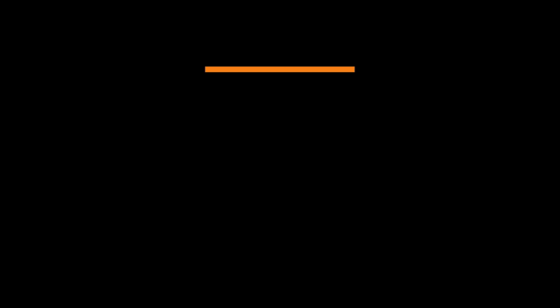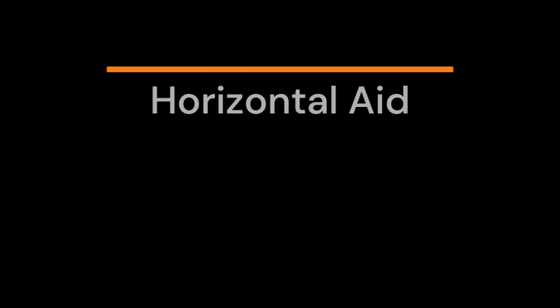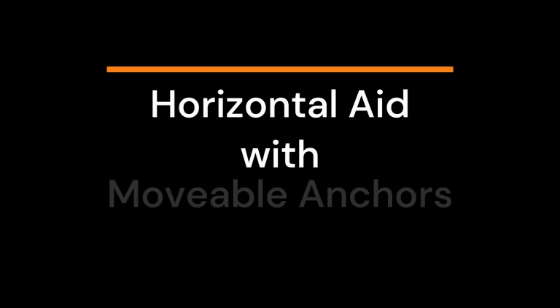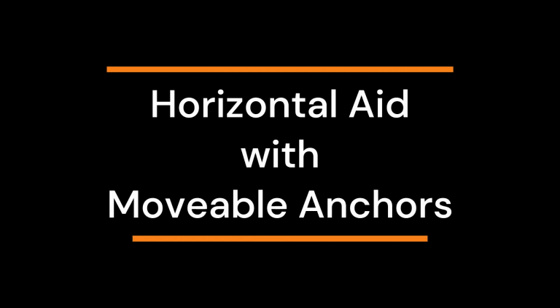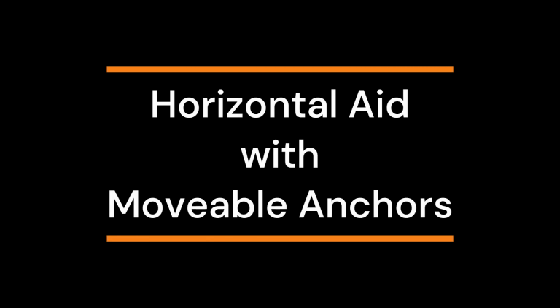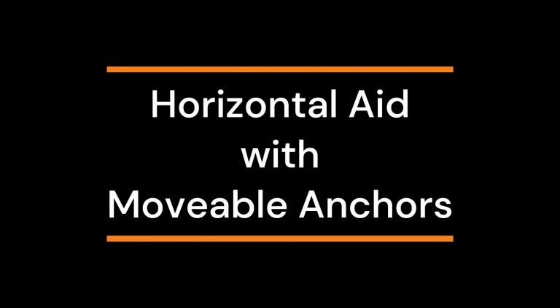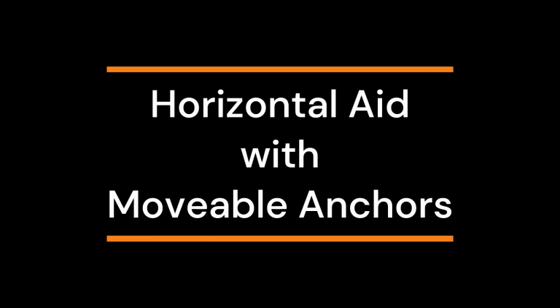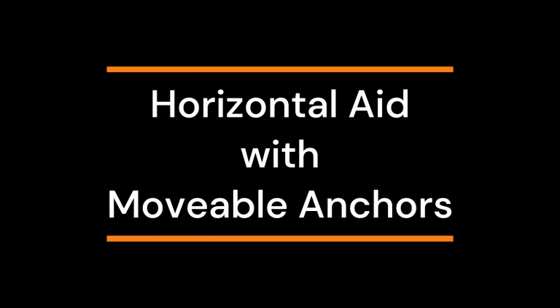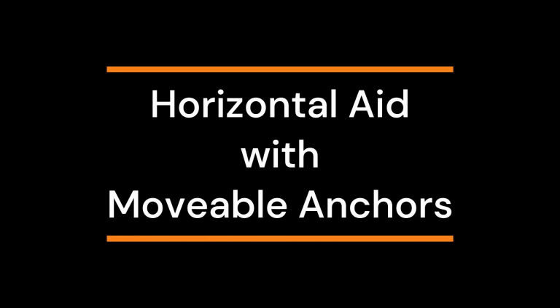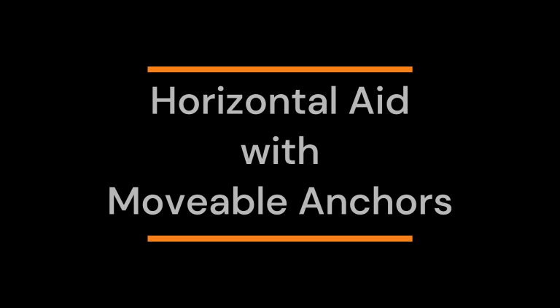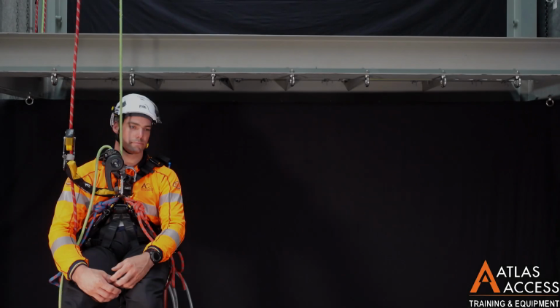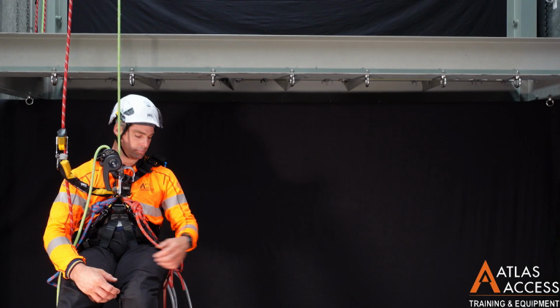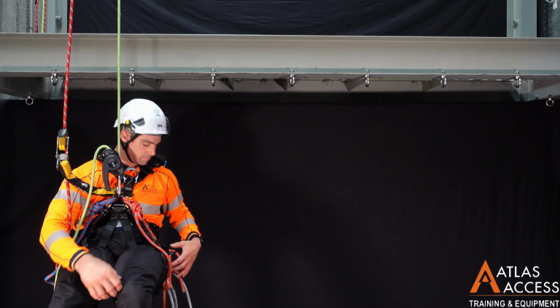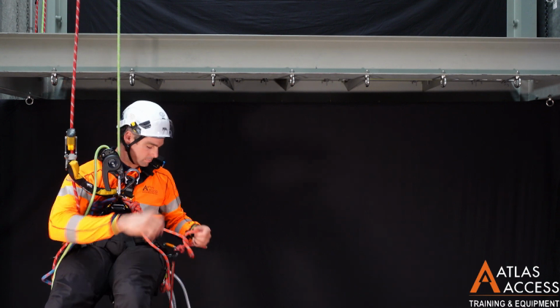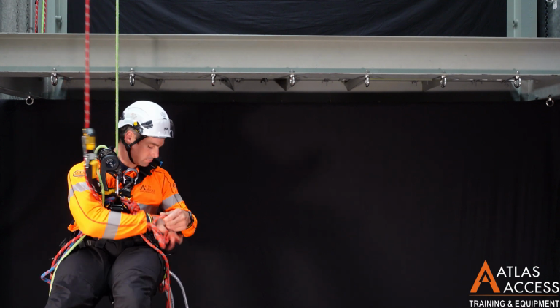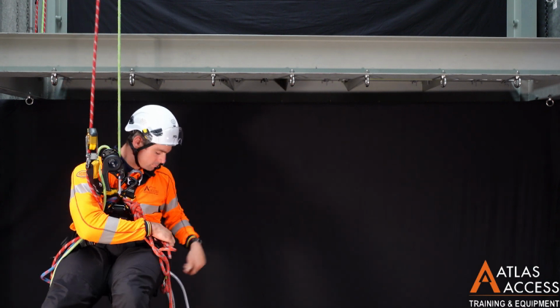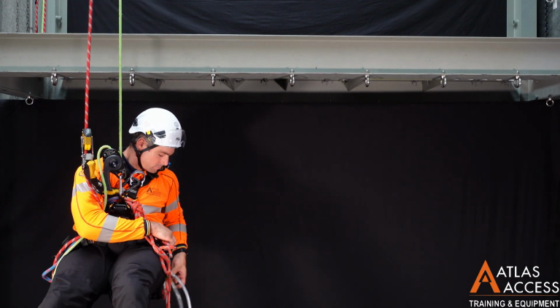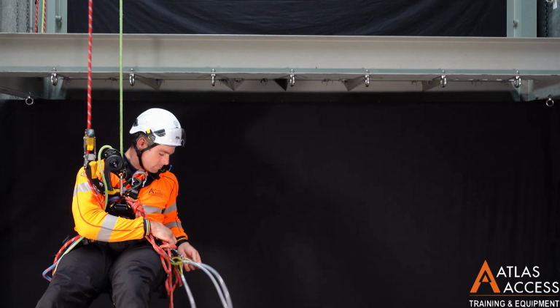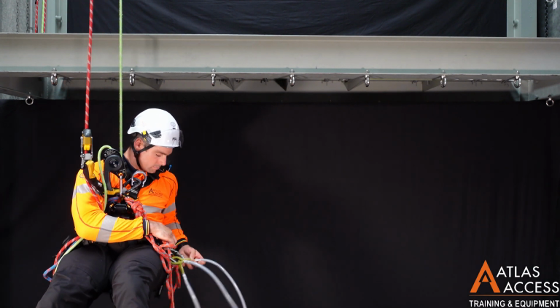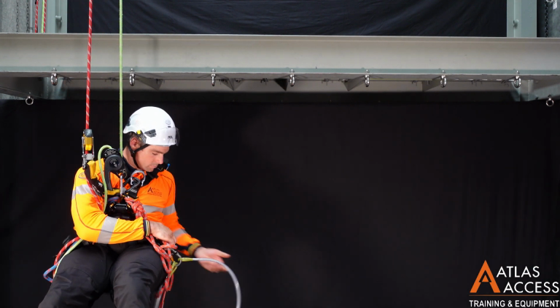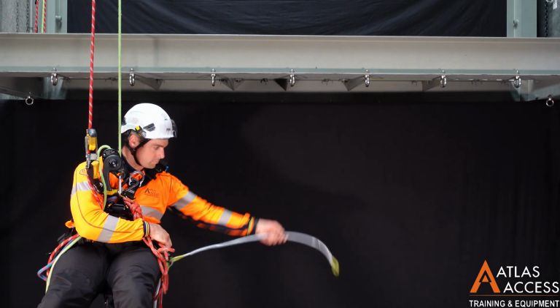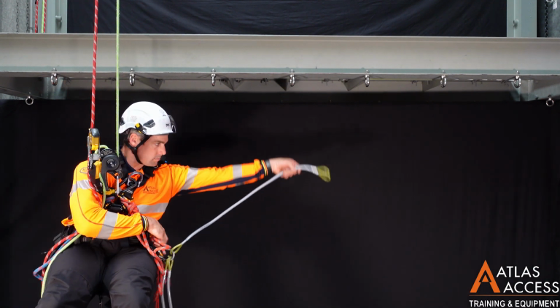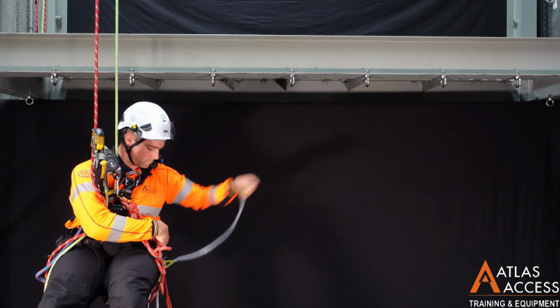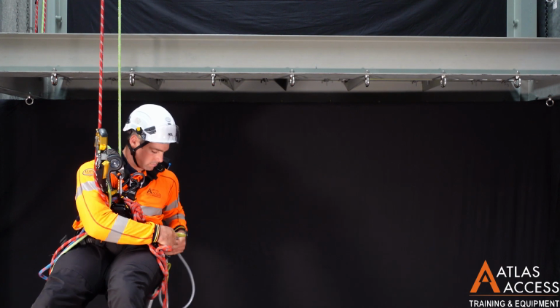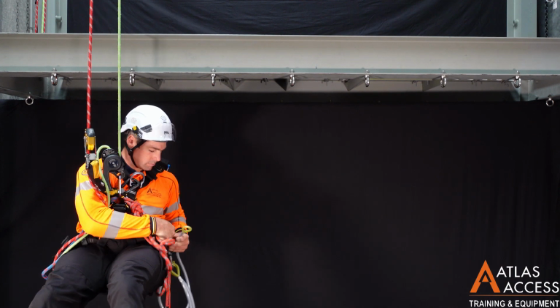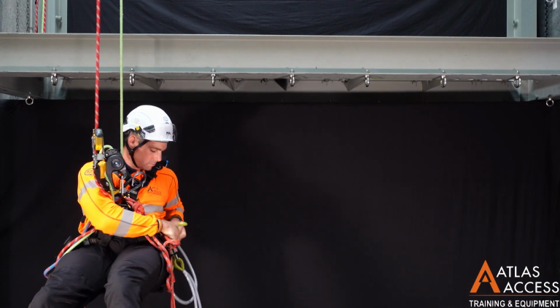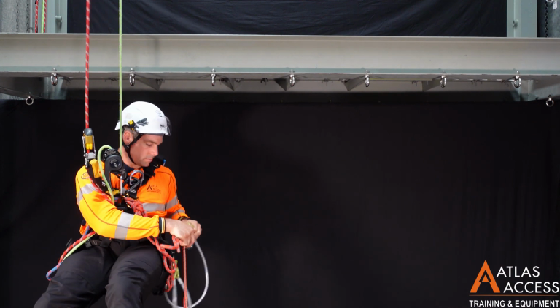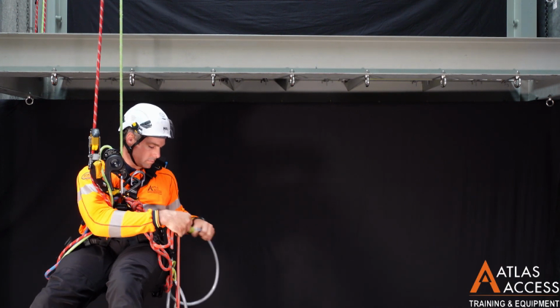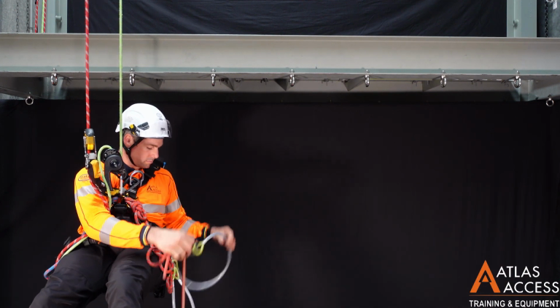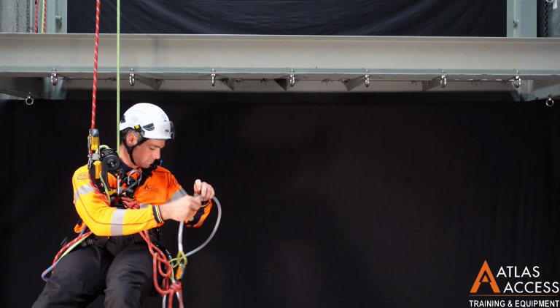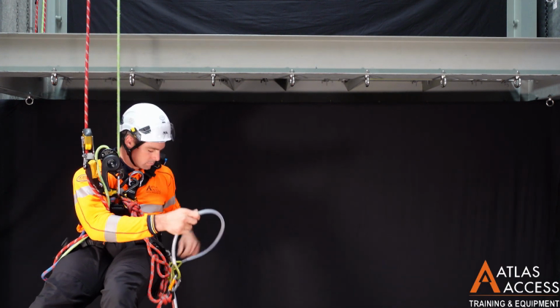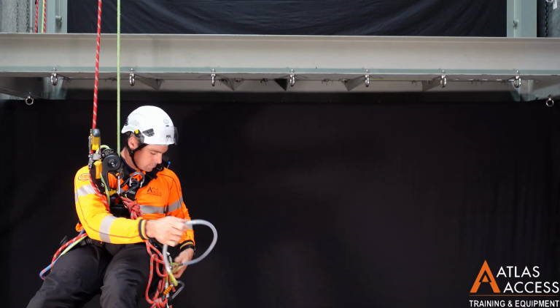Horizontal aid with moveable anchors. Sometimes it may be necessary to use moveable anchors like these wire strops if there are no fixed anchors available. You will need three individual wire strops to do this exercise.